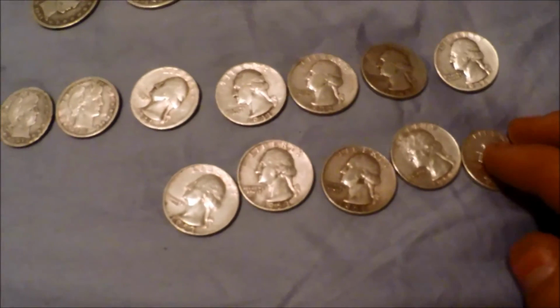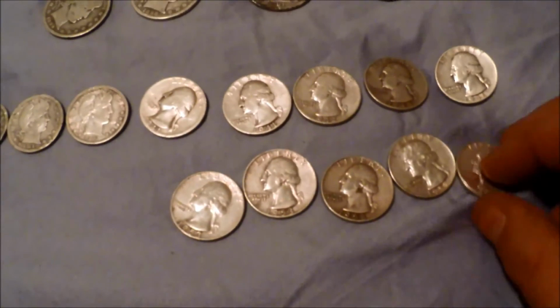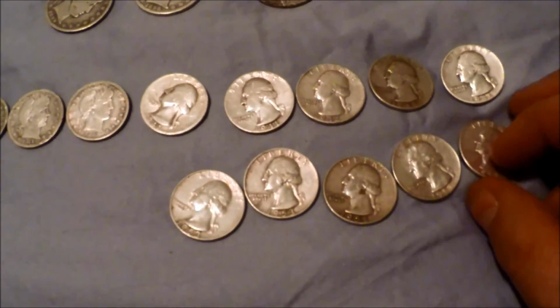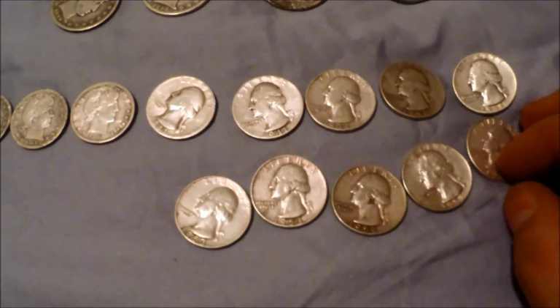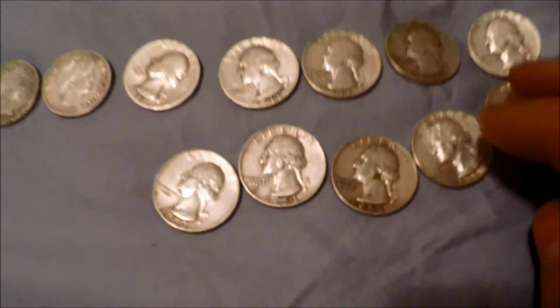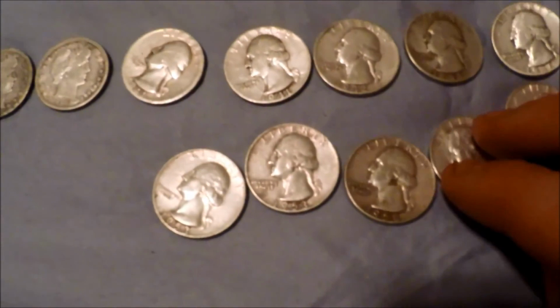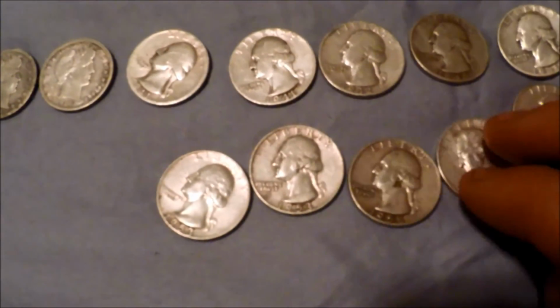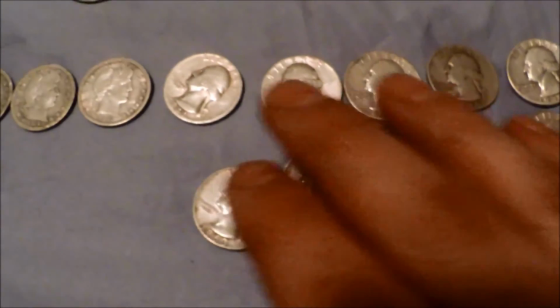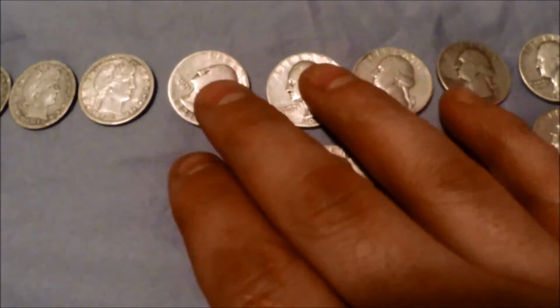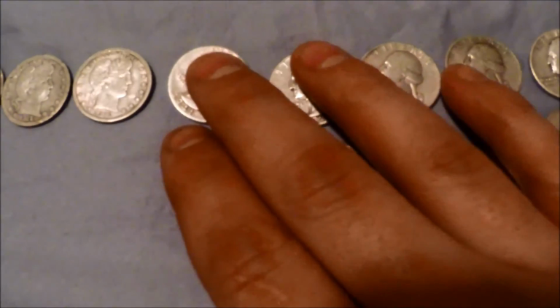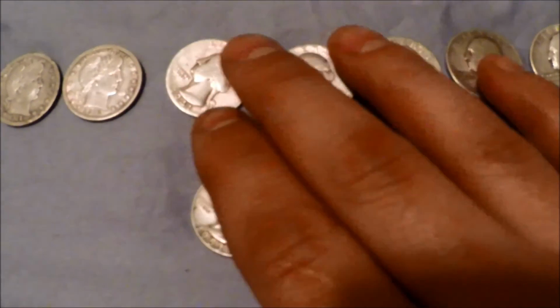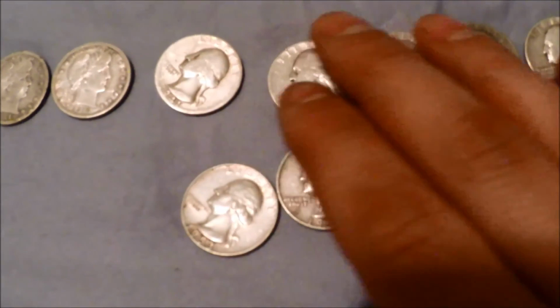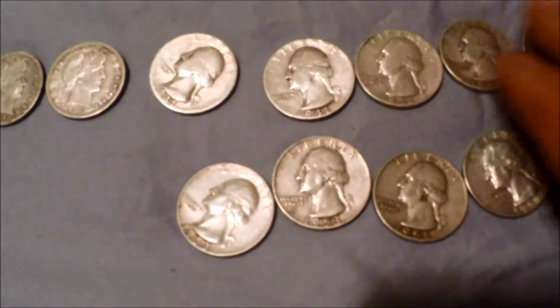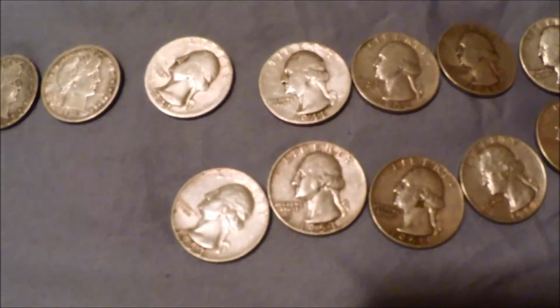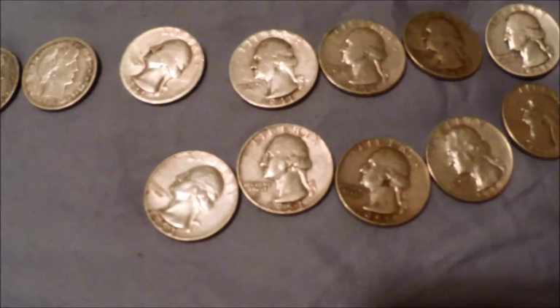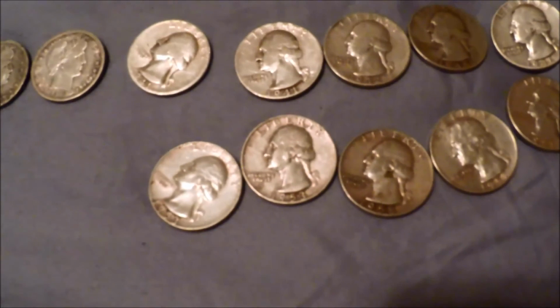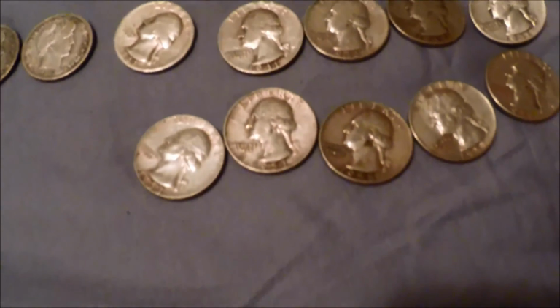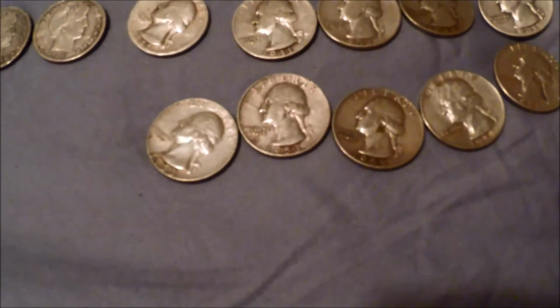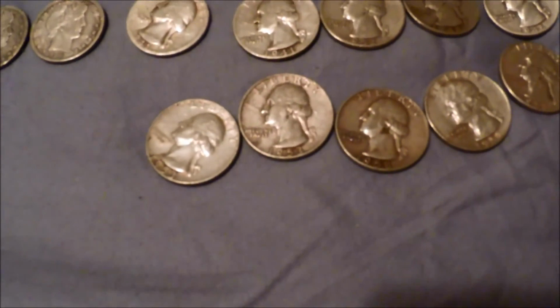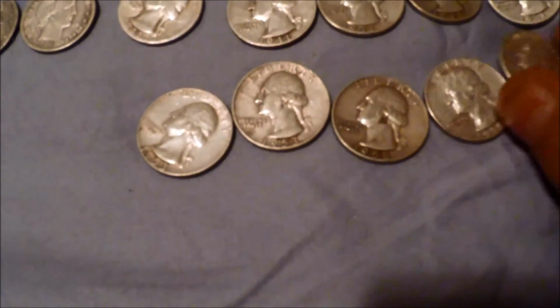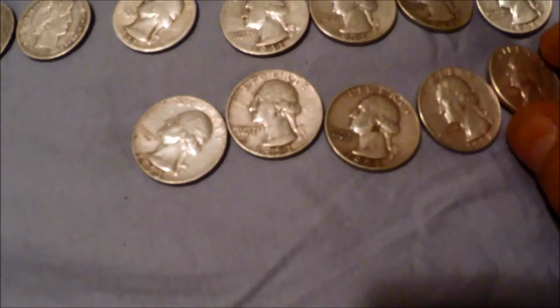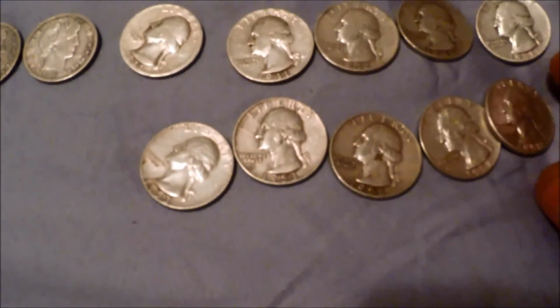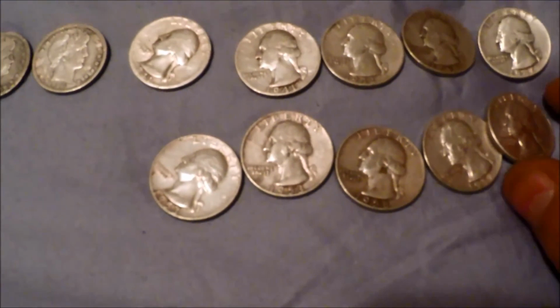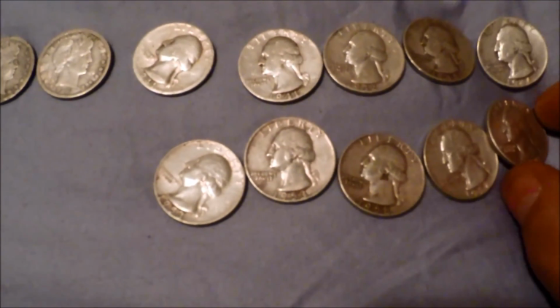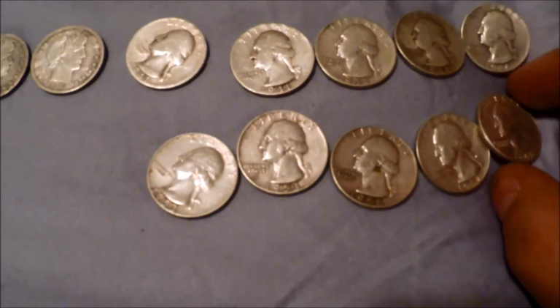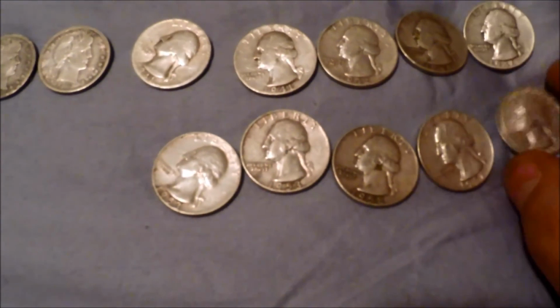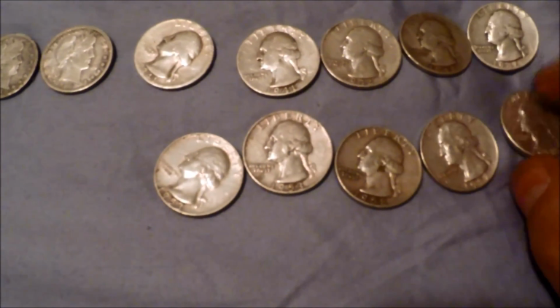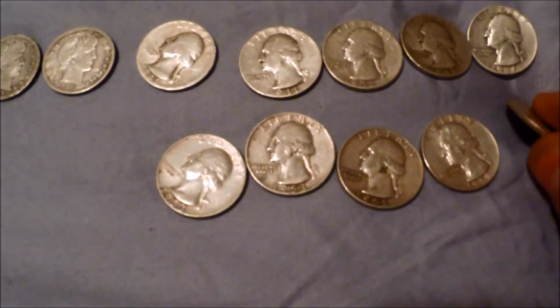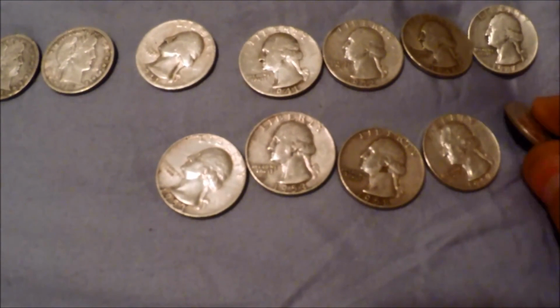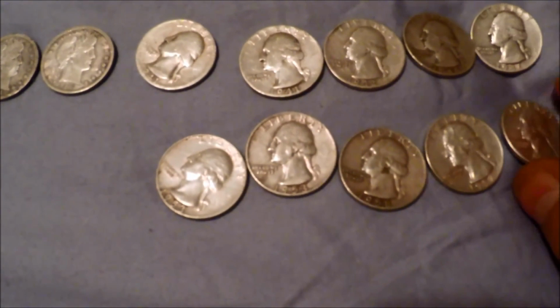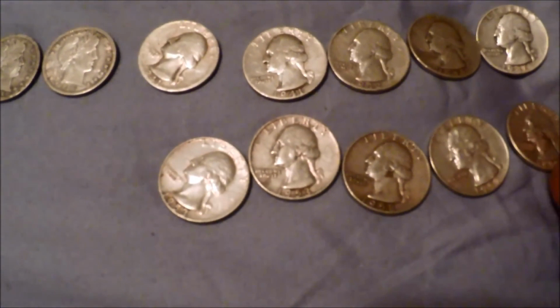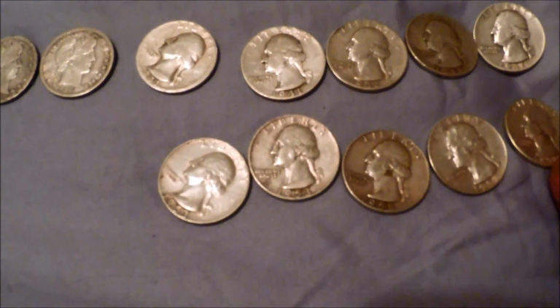As for coins — quarters. We got Washington quarters here, ranging from 1941 all the way to 1958. Really cool.